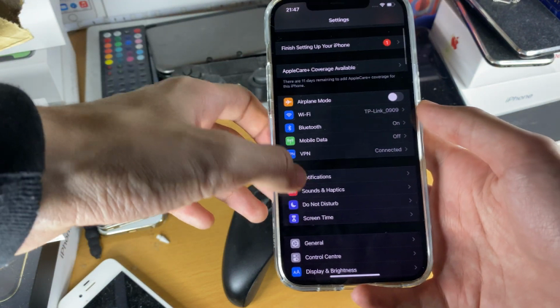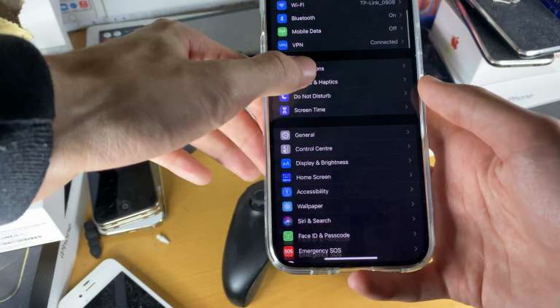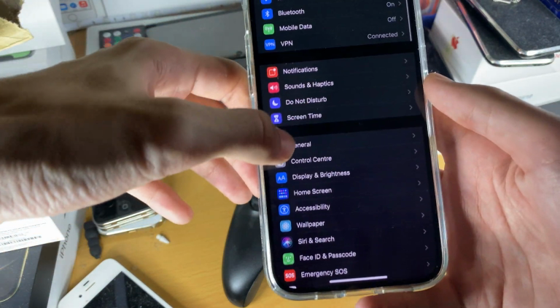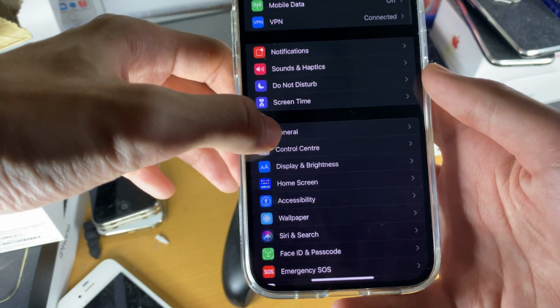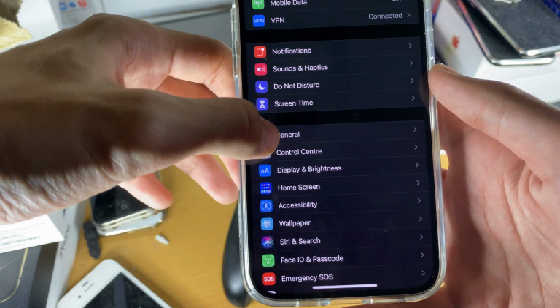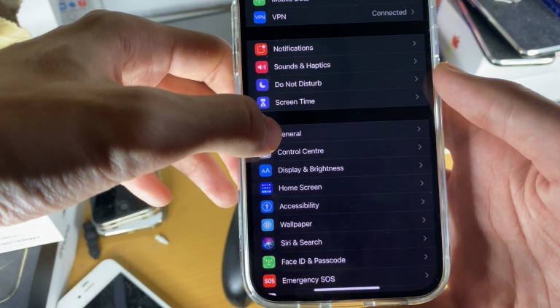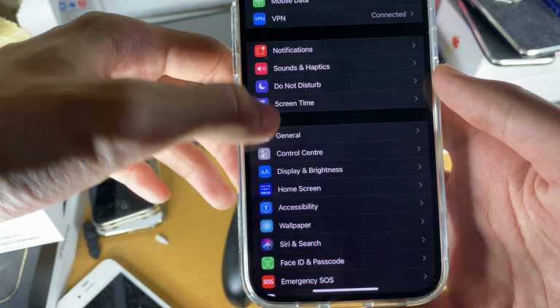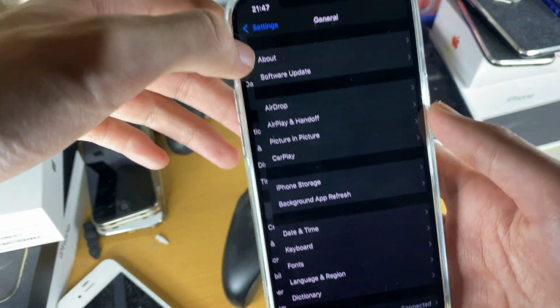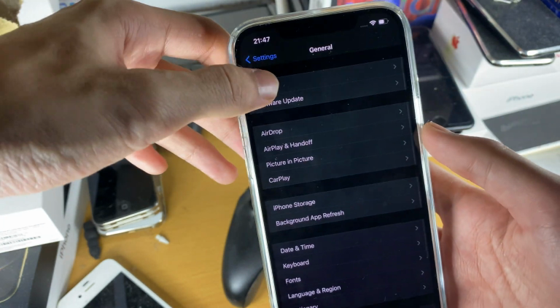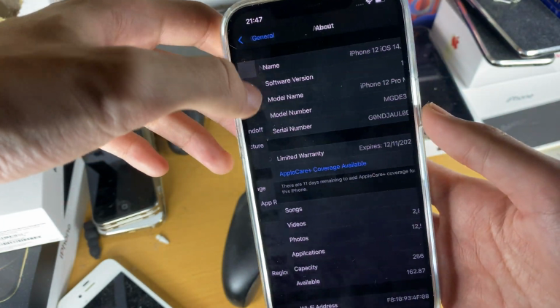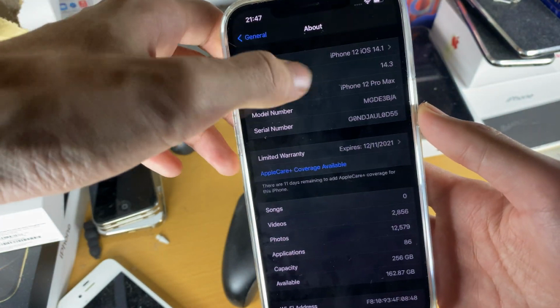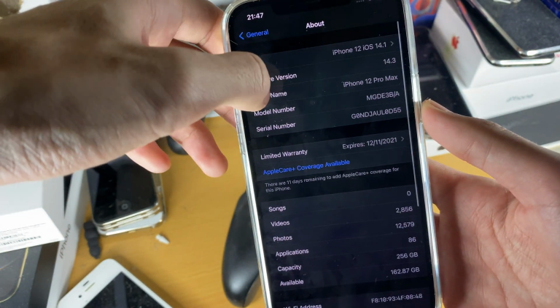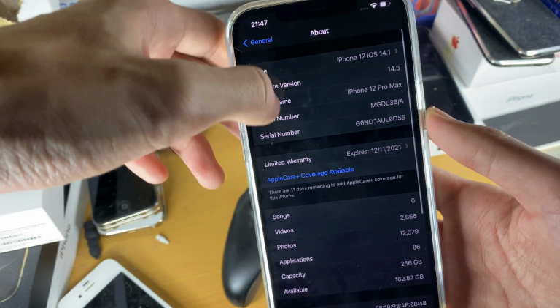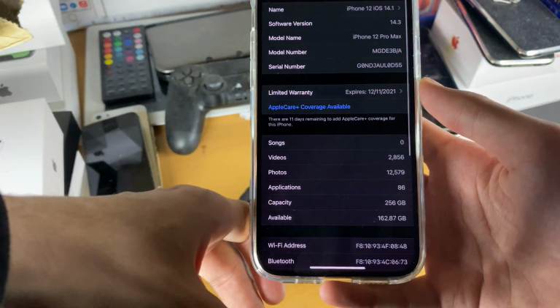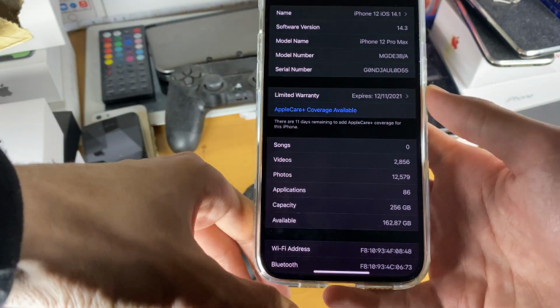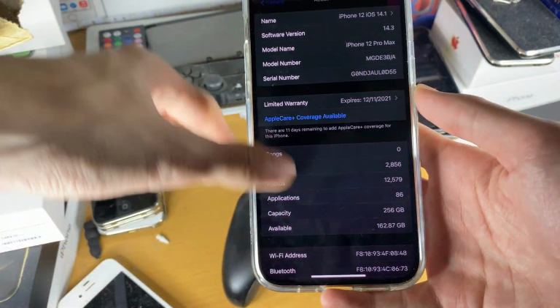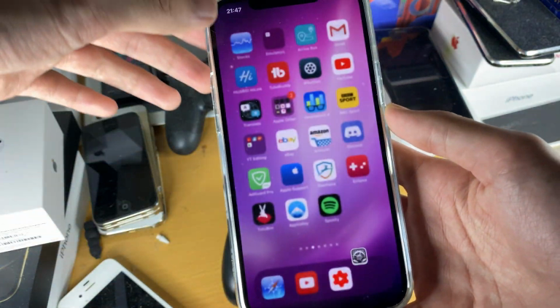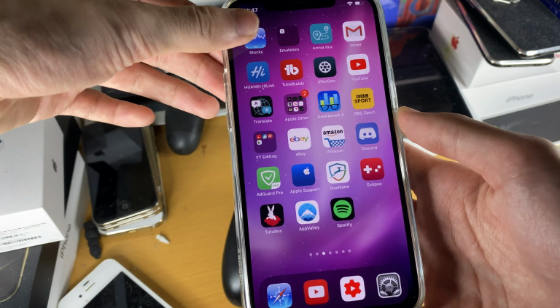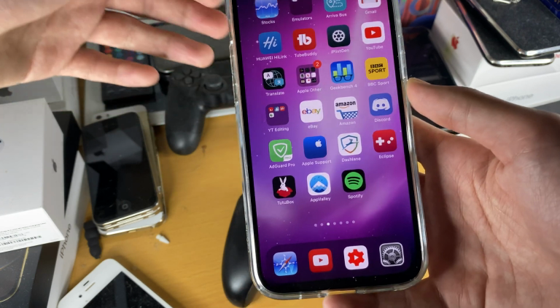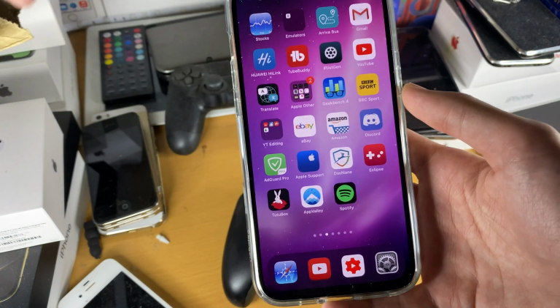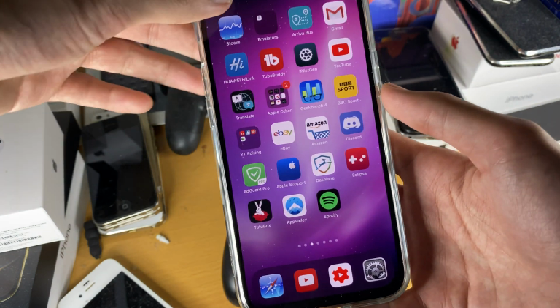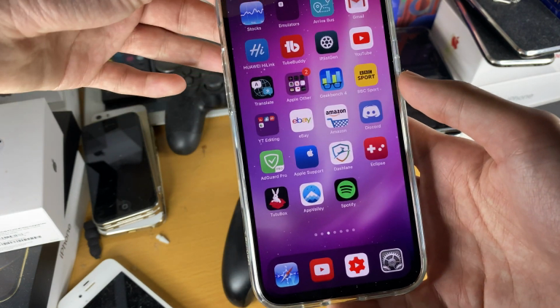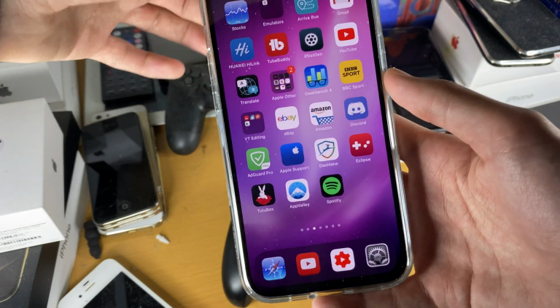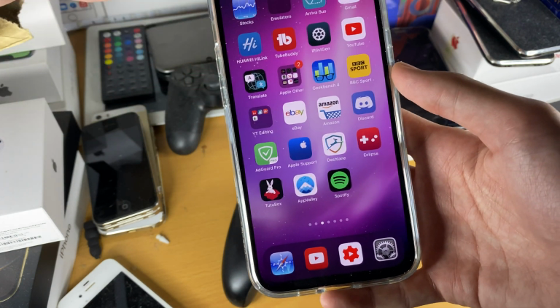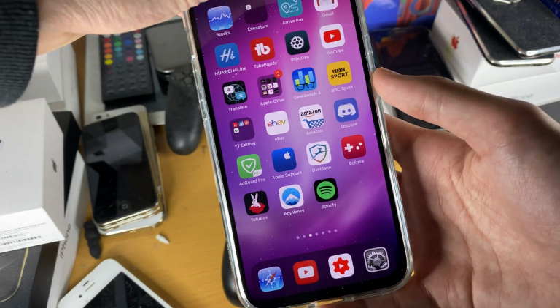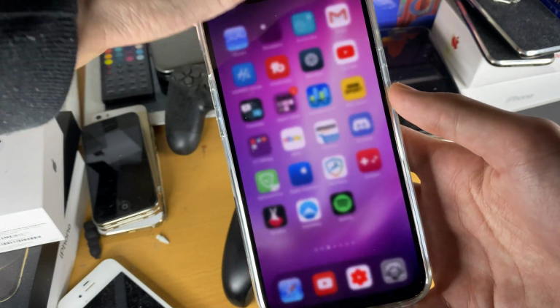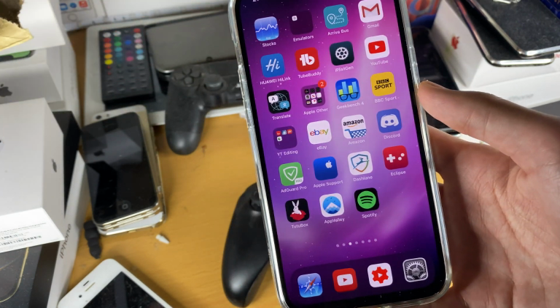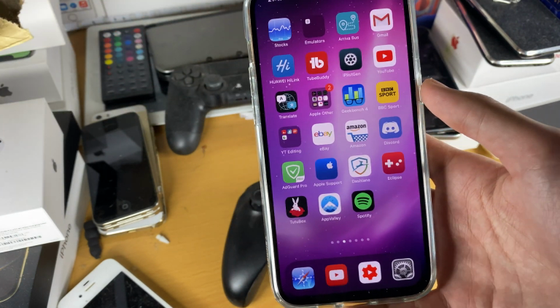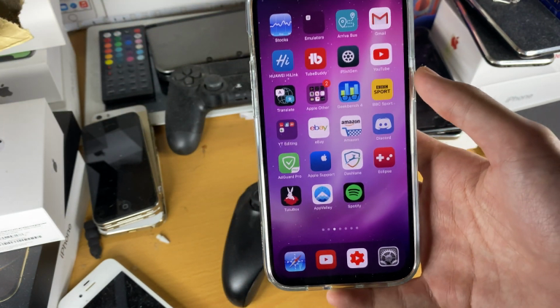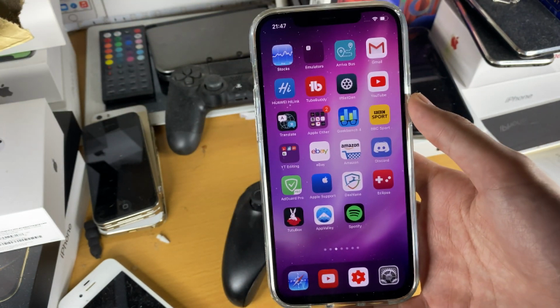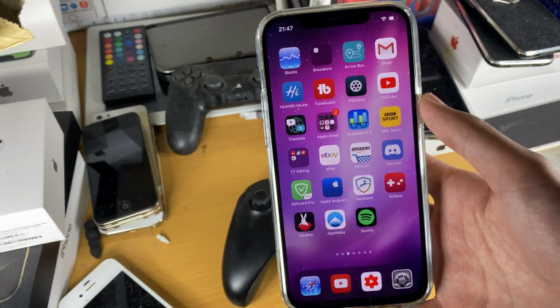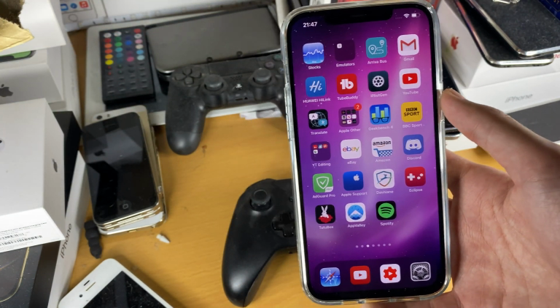Just check your firmware quickly by going to Settings, General, About — and your software version is right there. Most people should be on the latest iOS, but if you're not then this tutorial will not work for you.